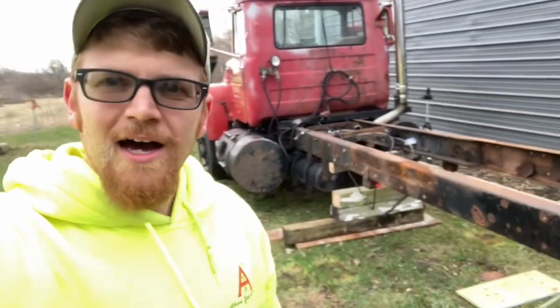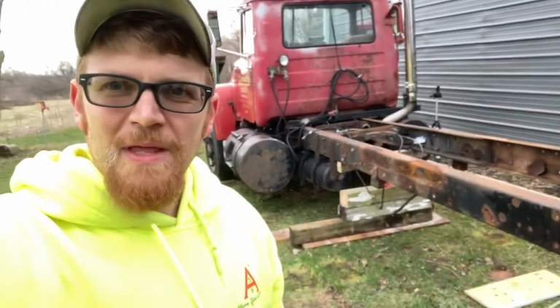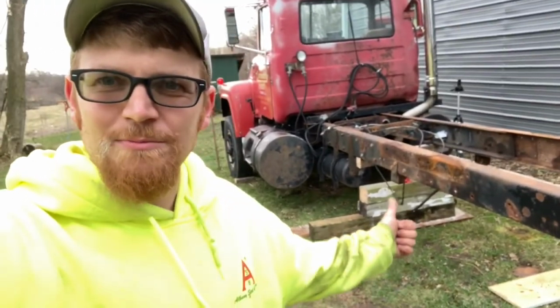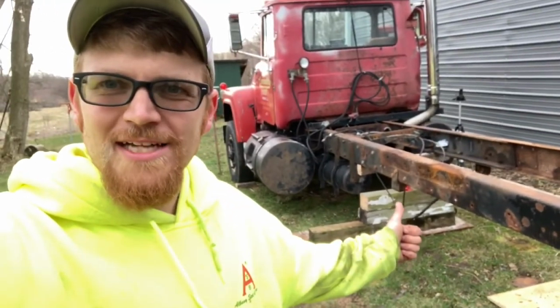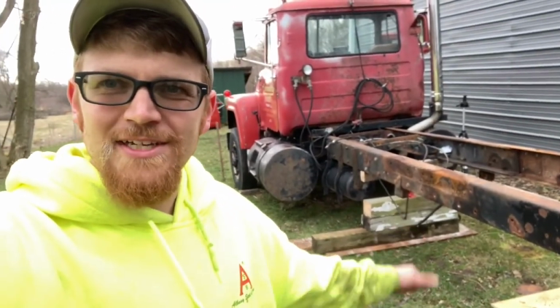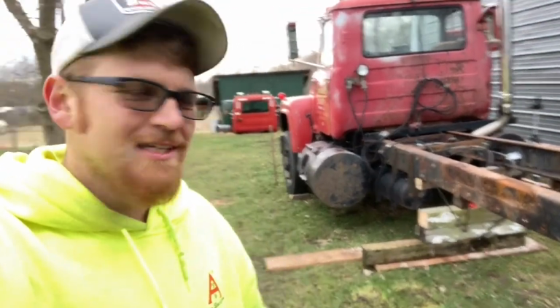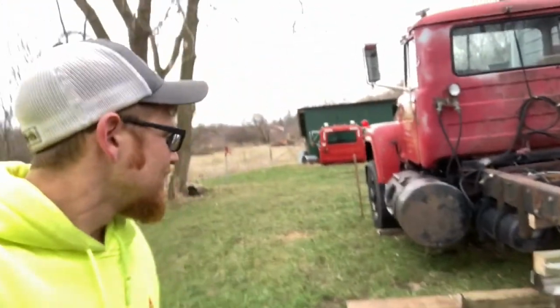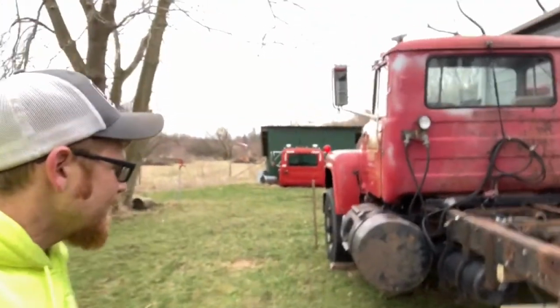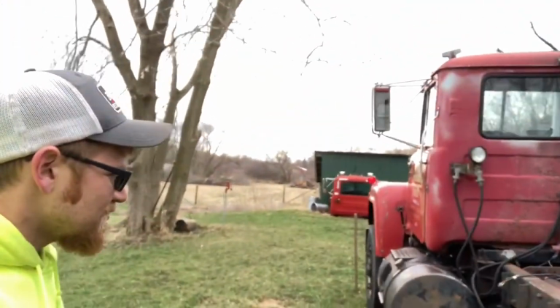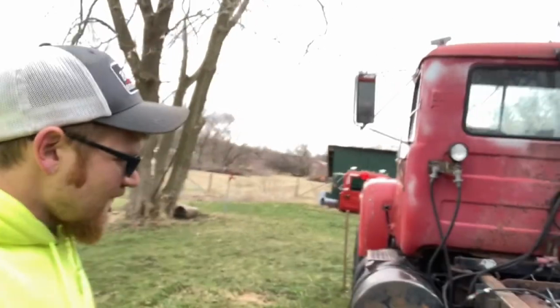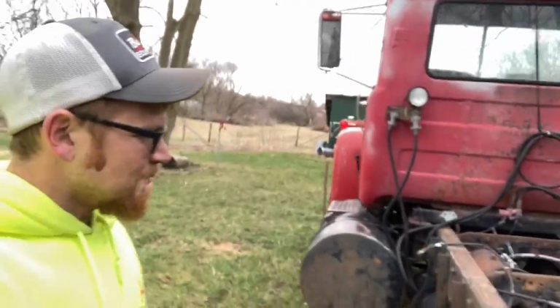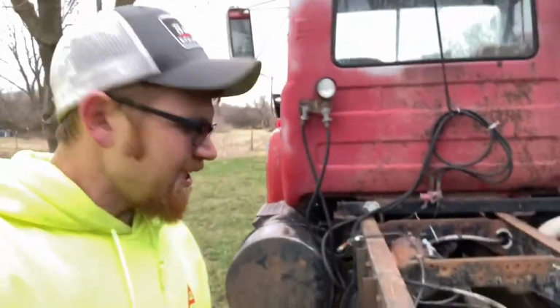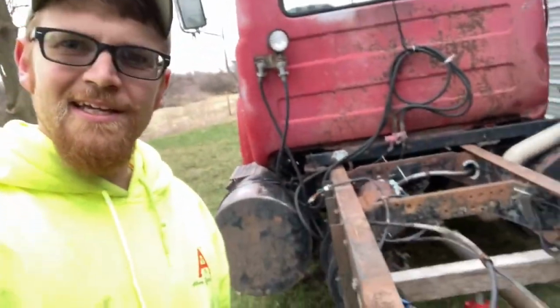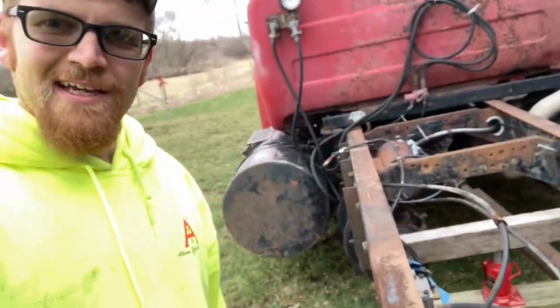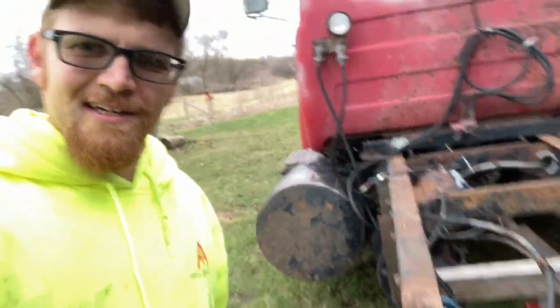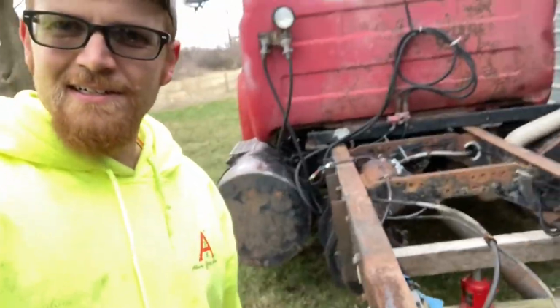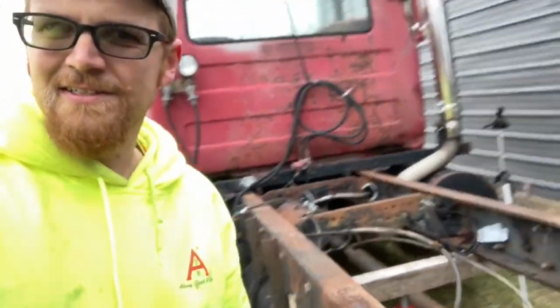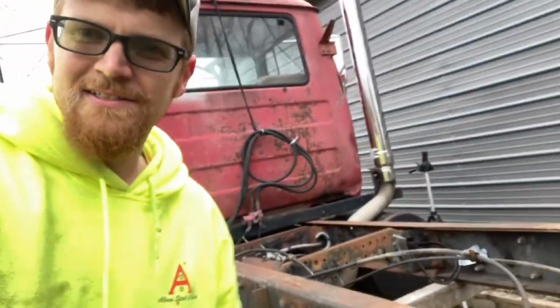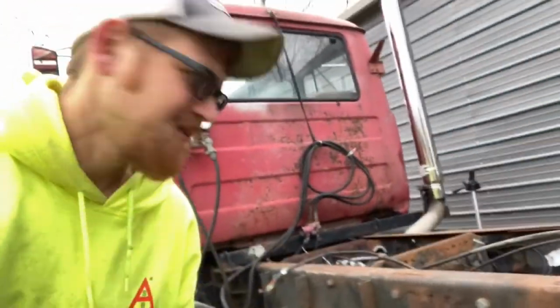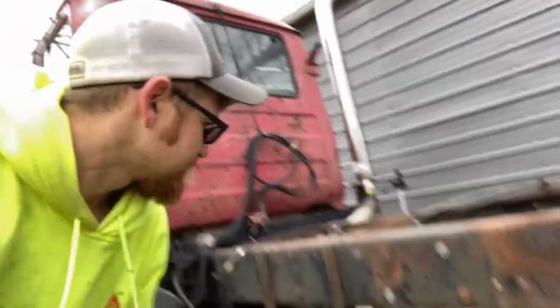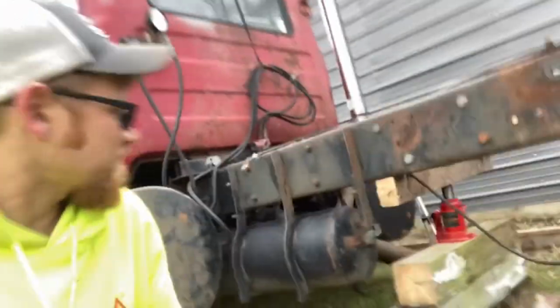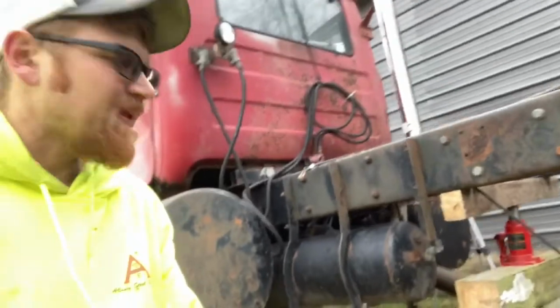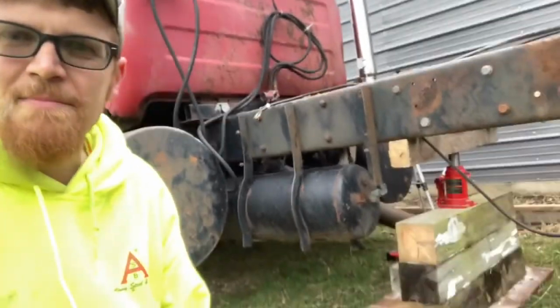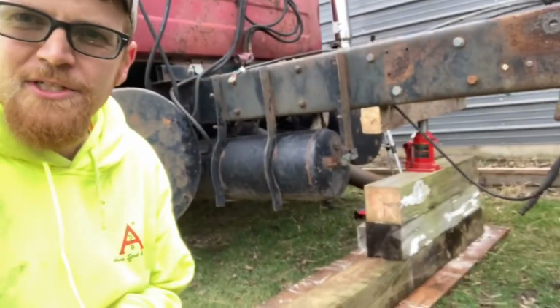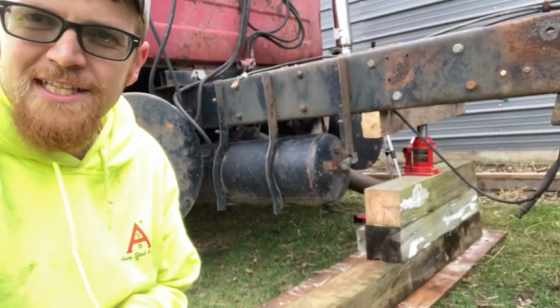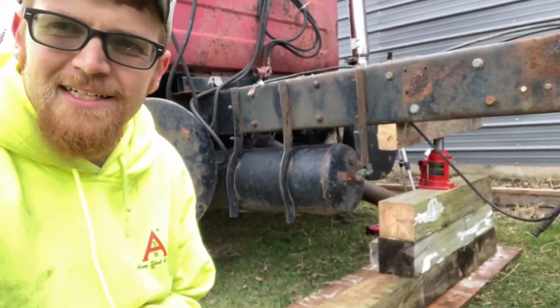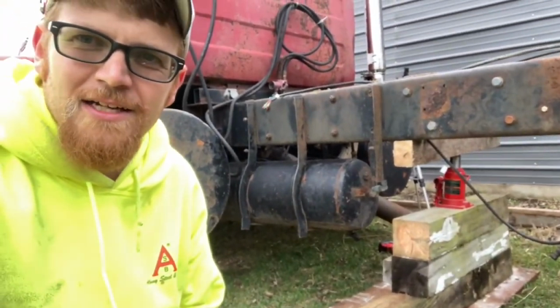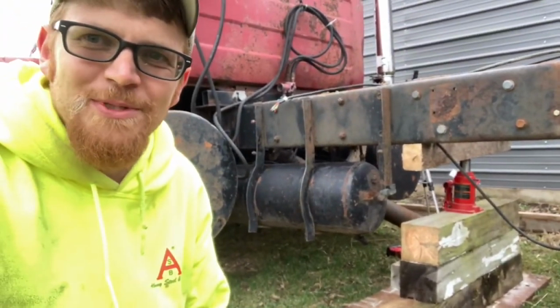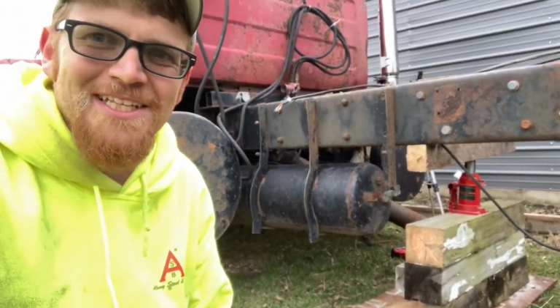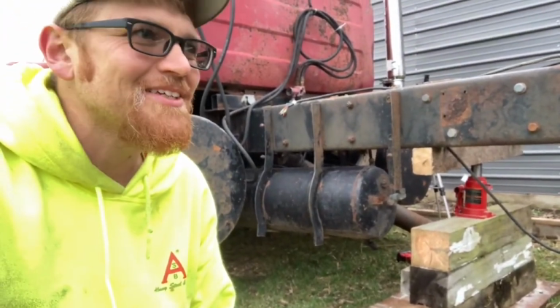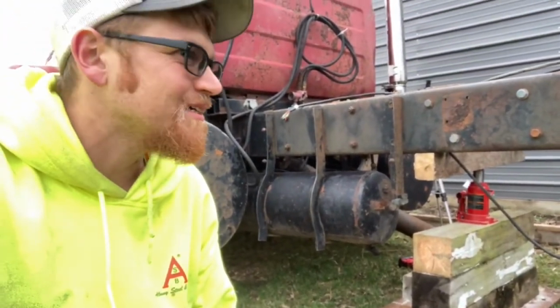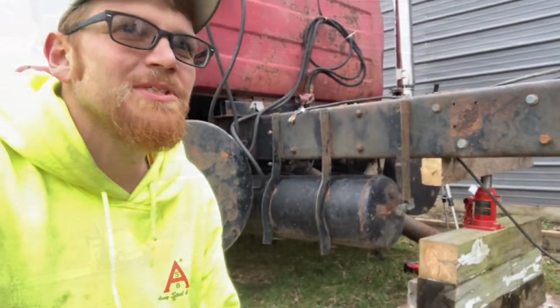I'm going to get some more blocks under this. I just used a bottle jack and some wood here, and I'm not really trusting that, so I'm going to put some wood in there and we'll see what happens.